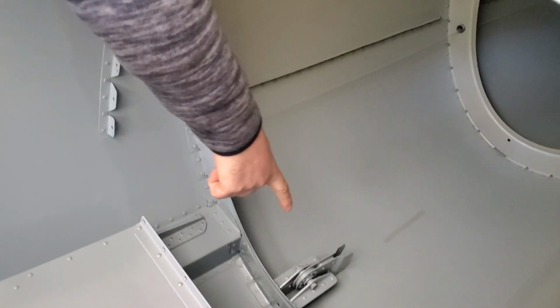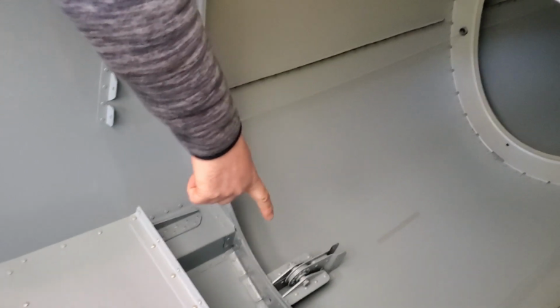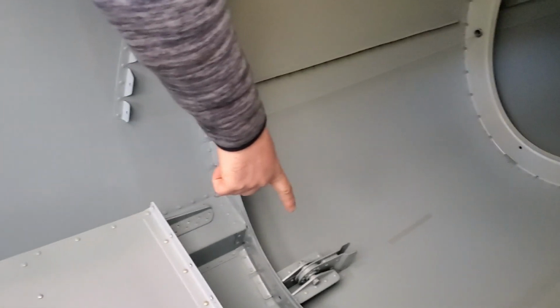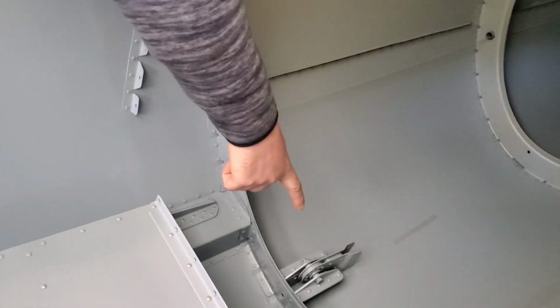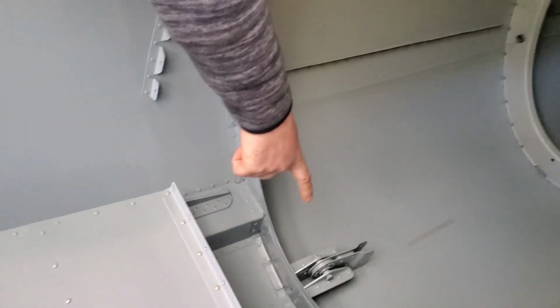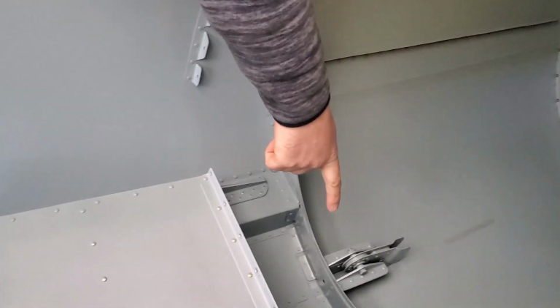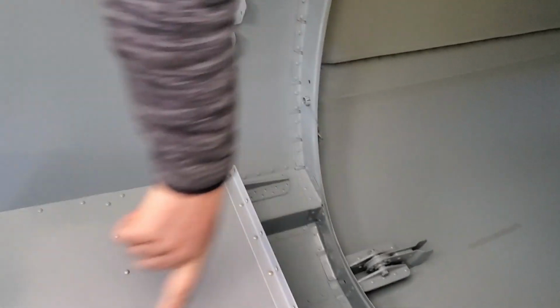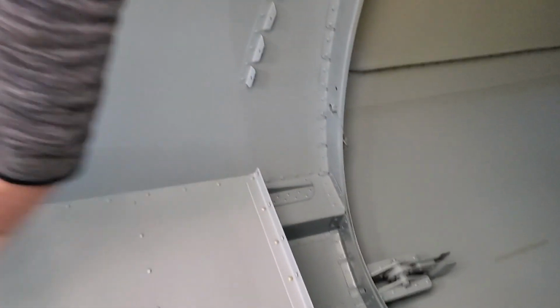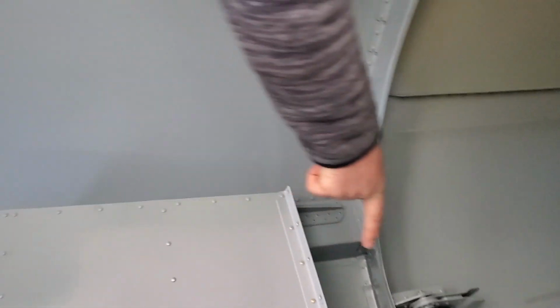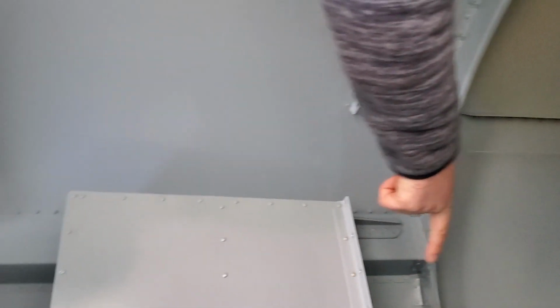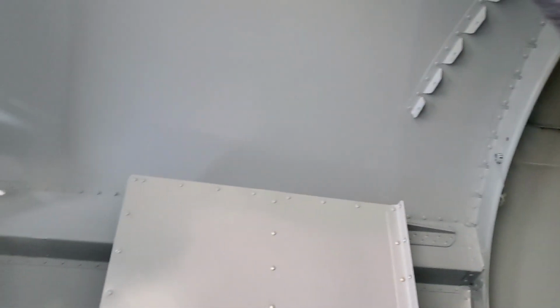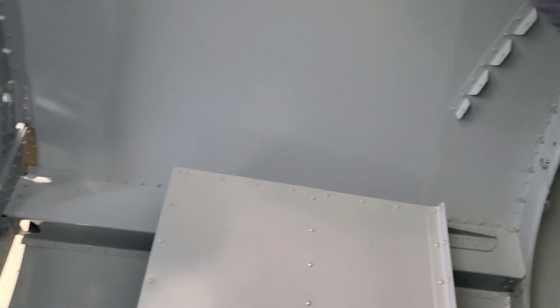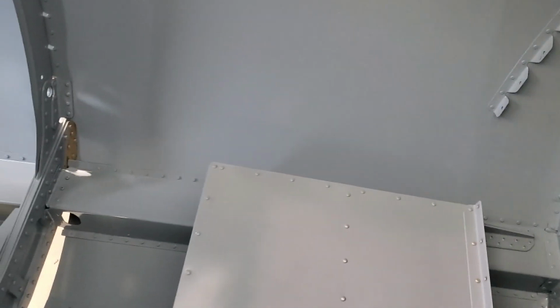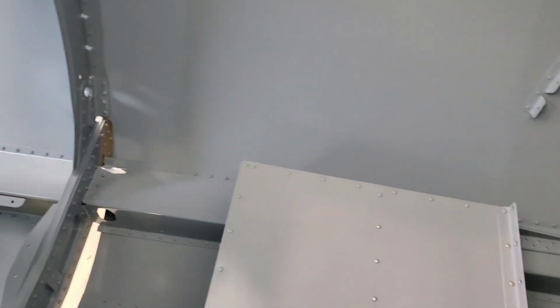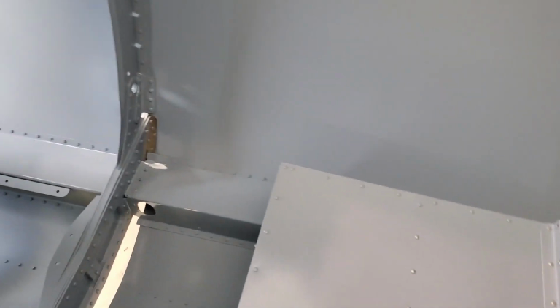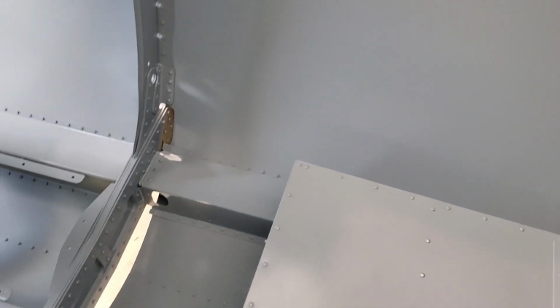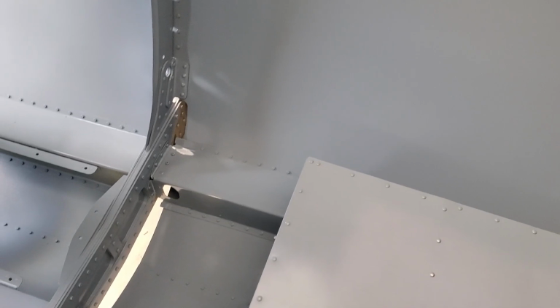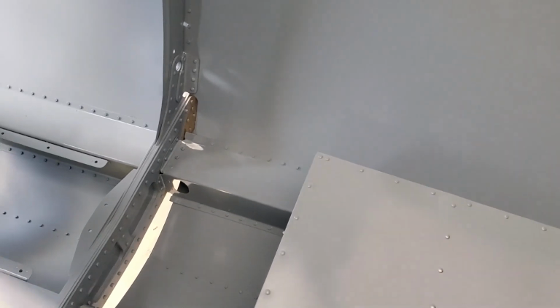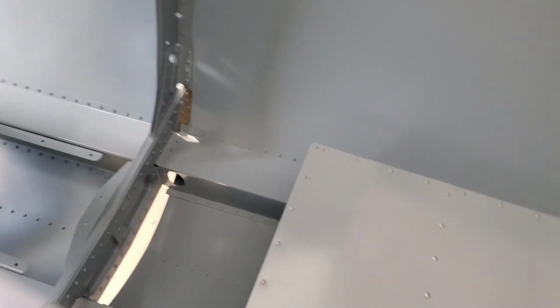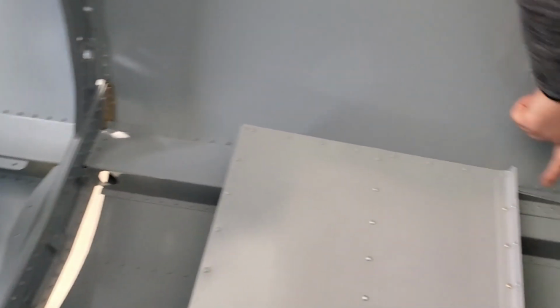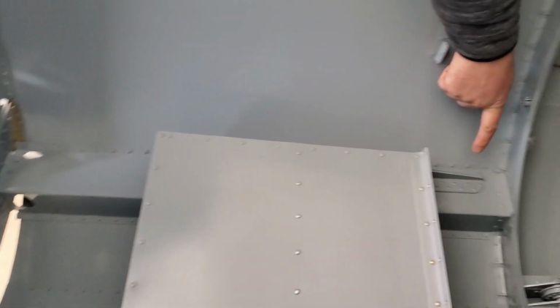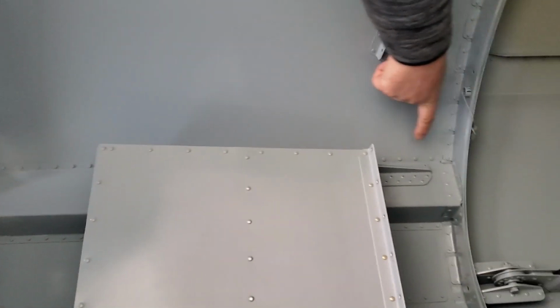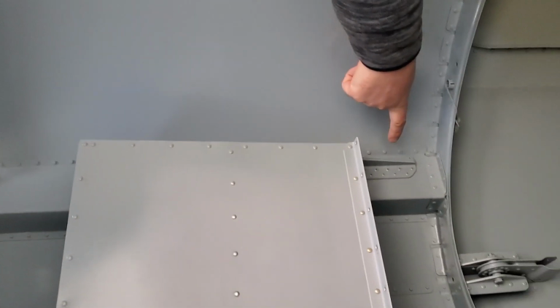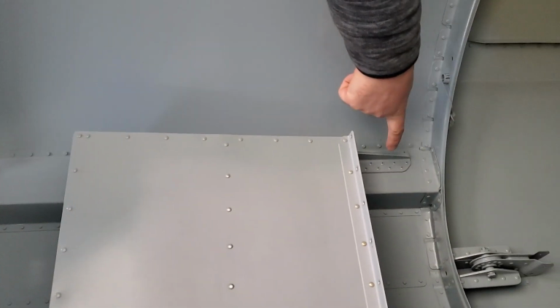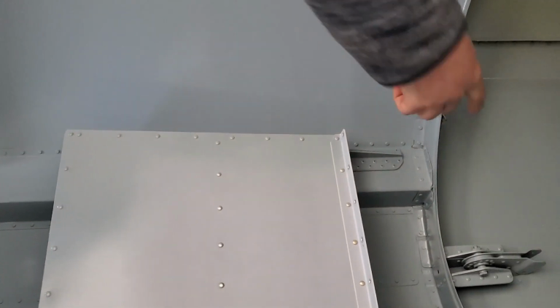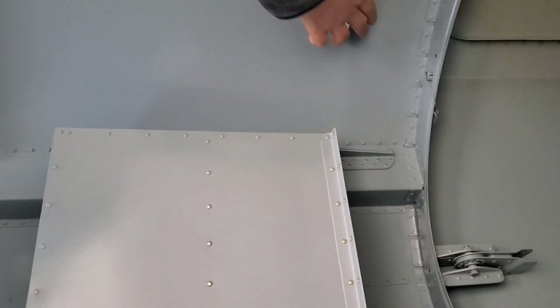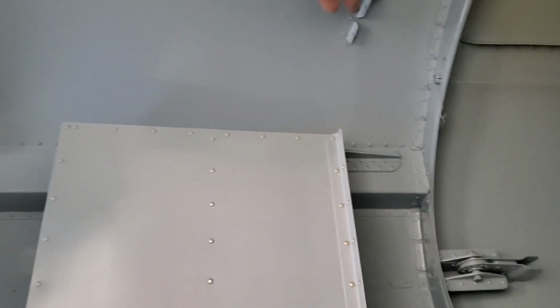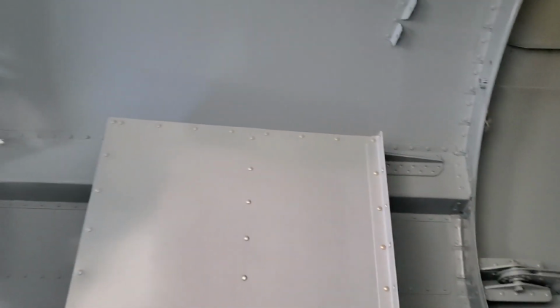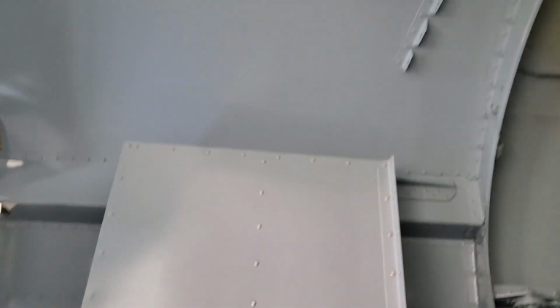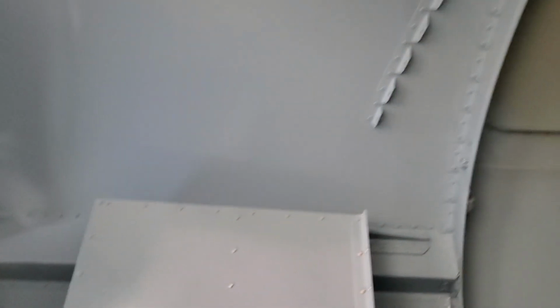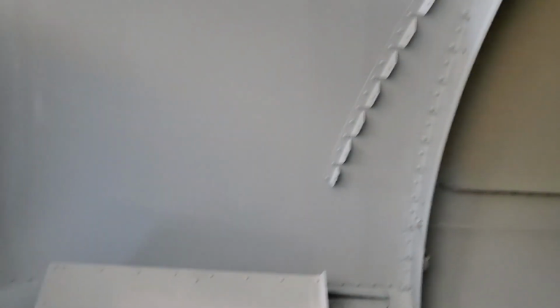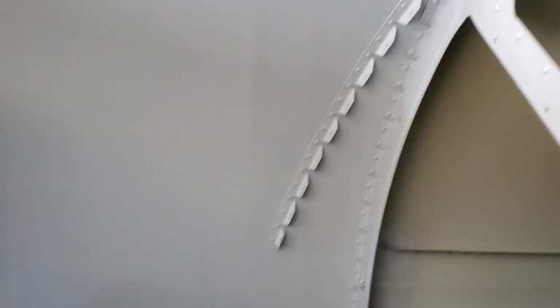You've got your elevator idler here — that carries the loads from the control stick up to the elevator. And your lap belt lugs and your seat-back attachment angles.